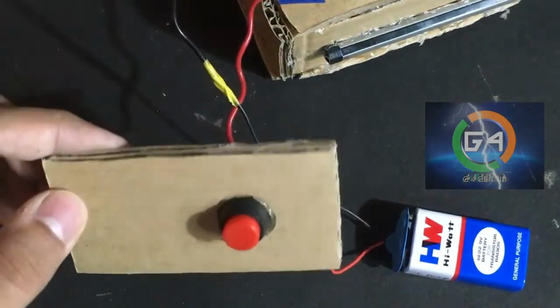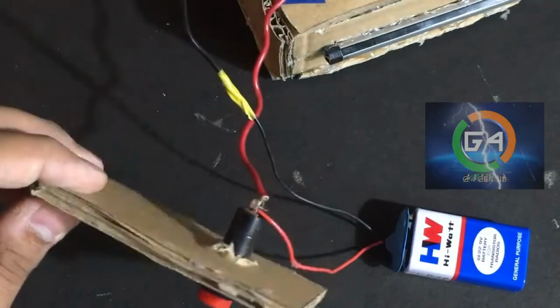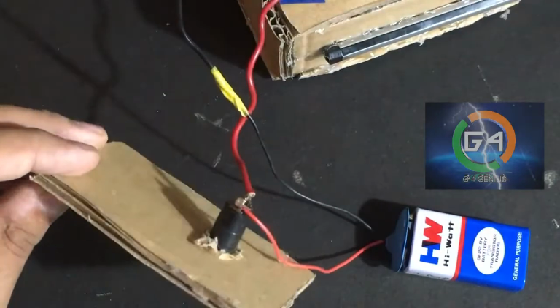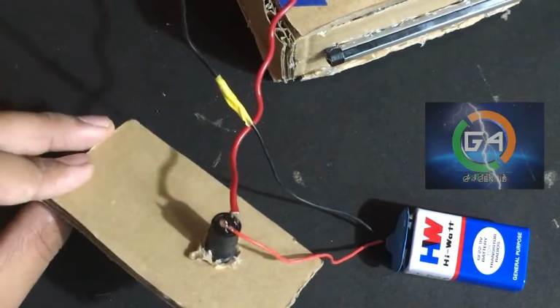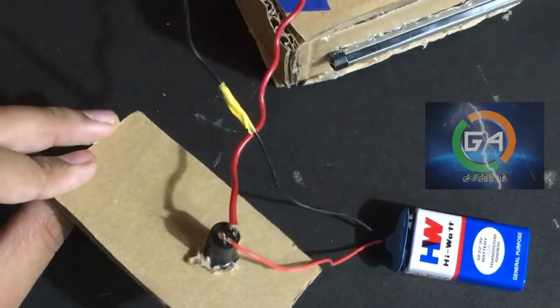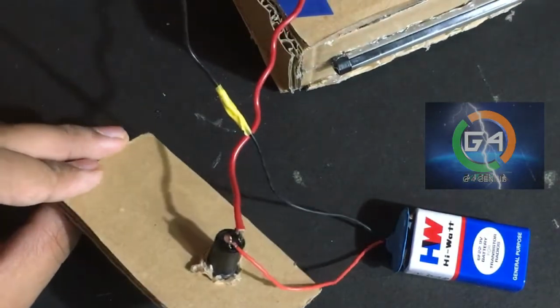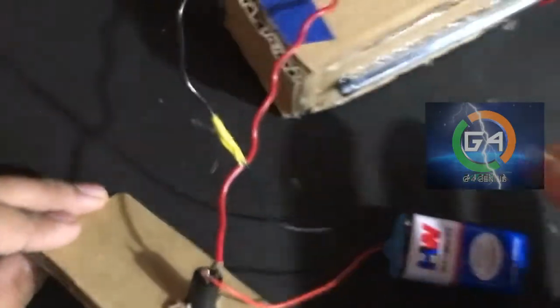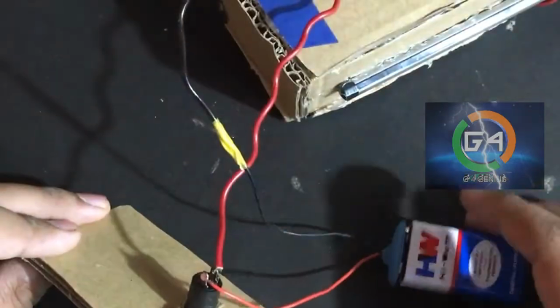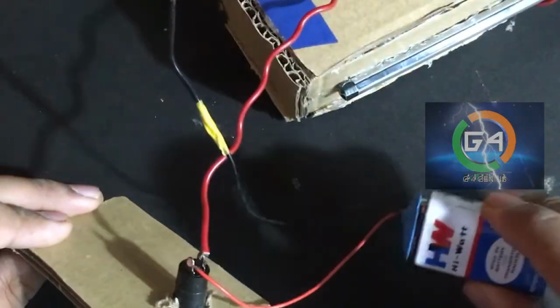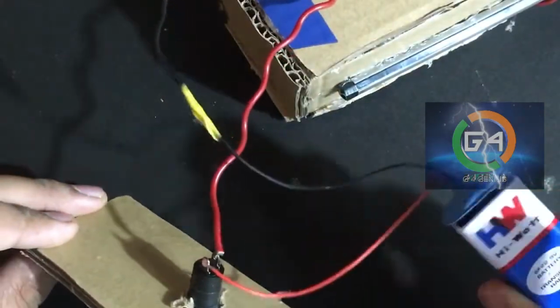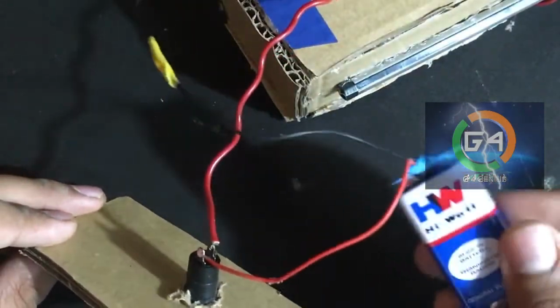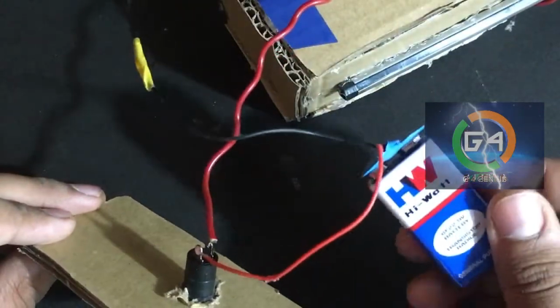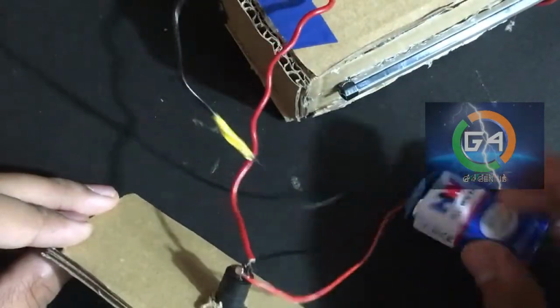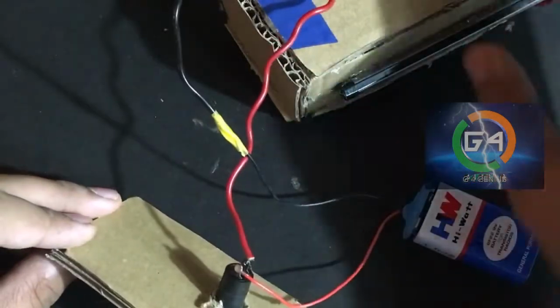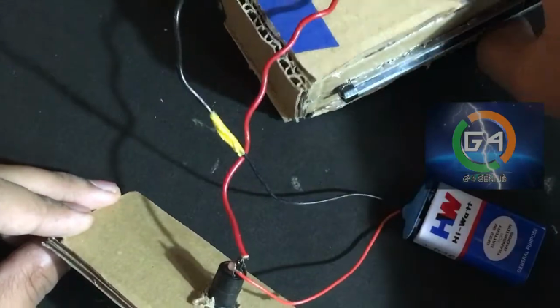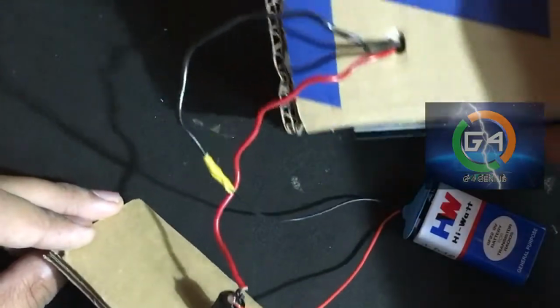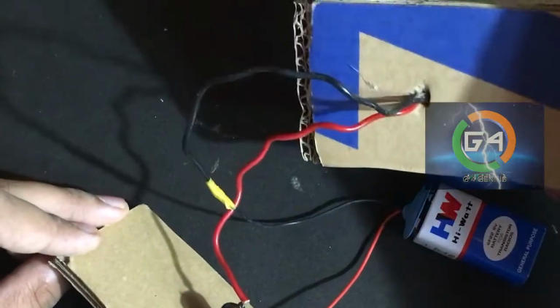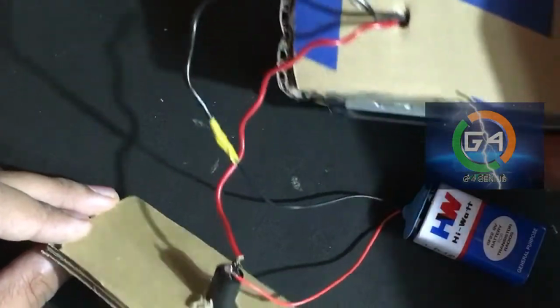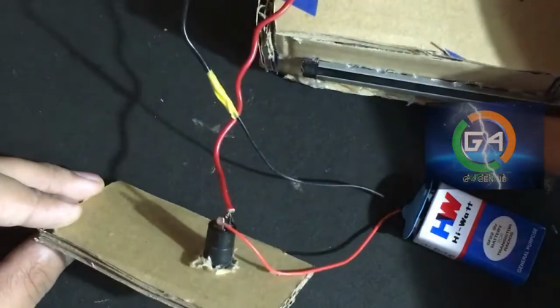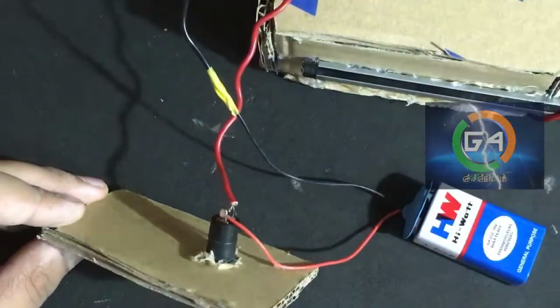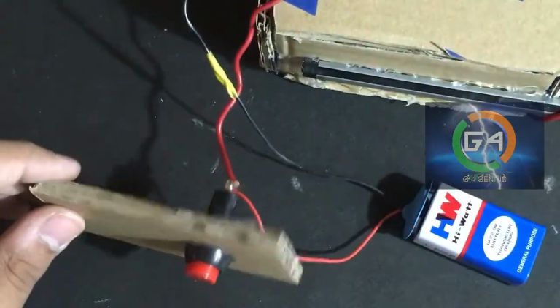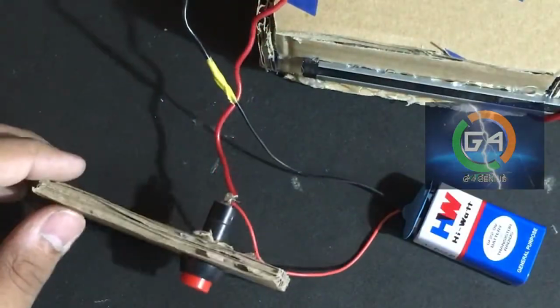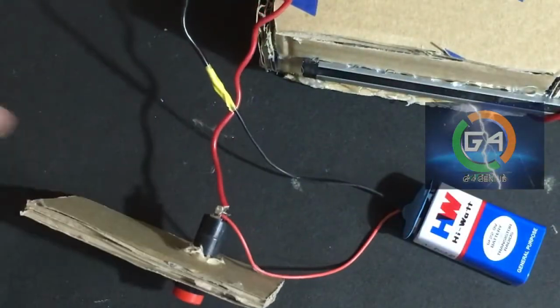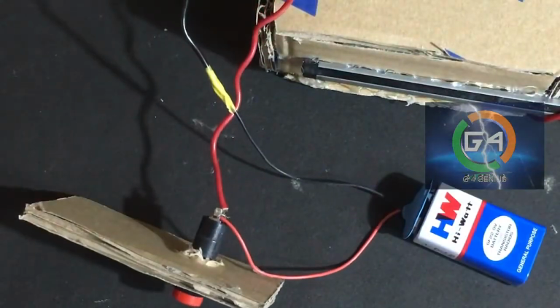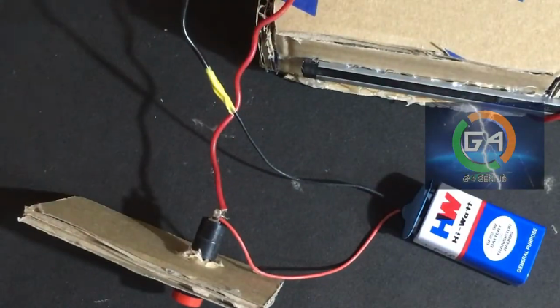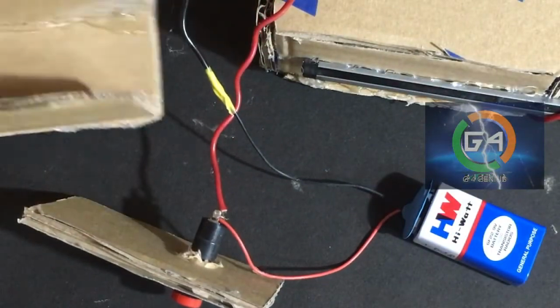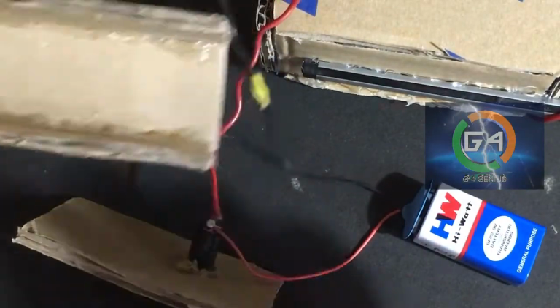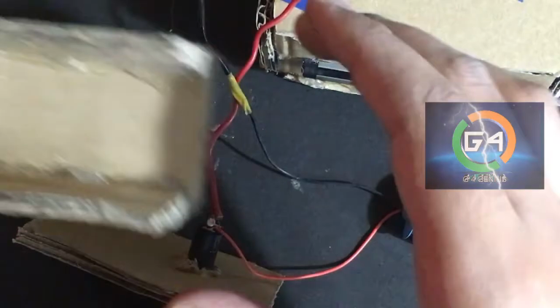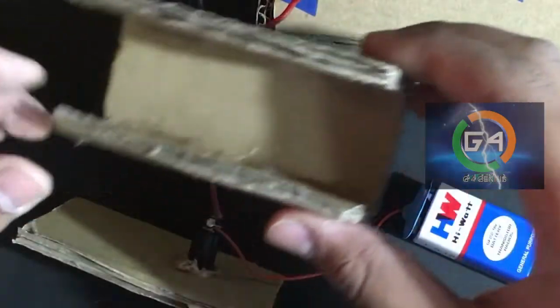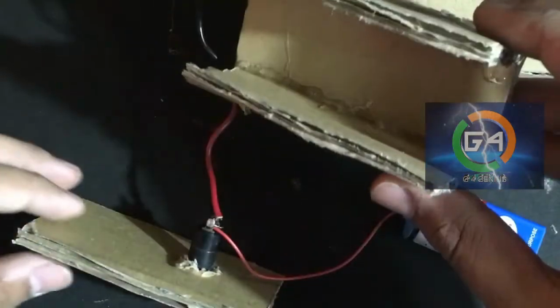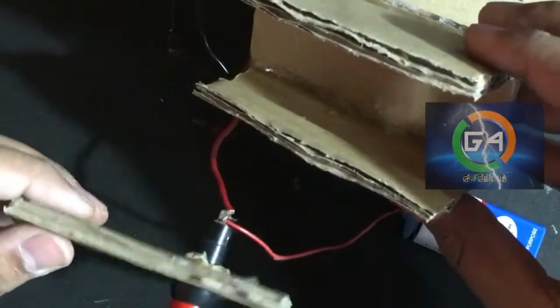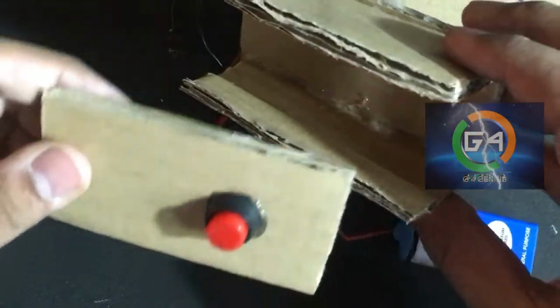We will connect the high wall to the positive switch. We will have to switch the negative and negative. We will have to switch the cardboard piece to the stick.